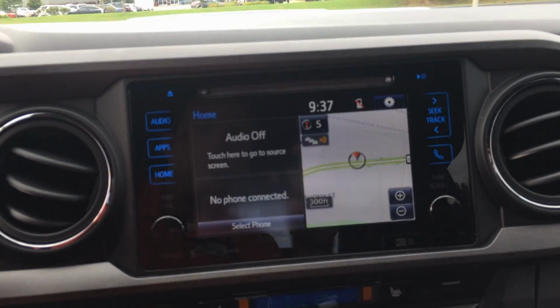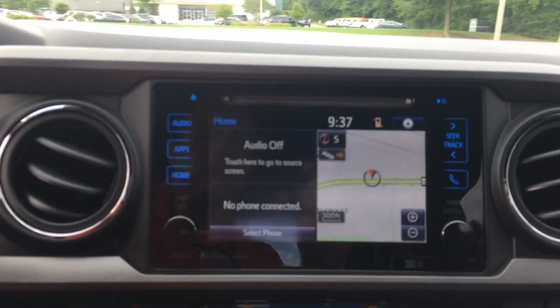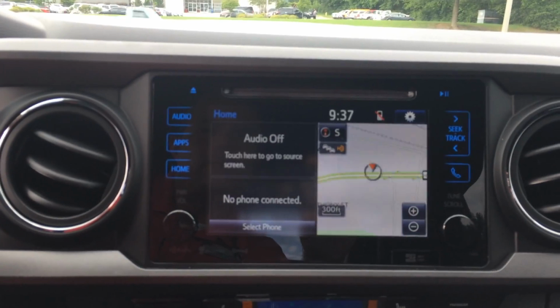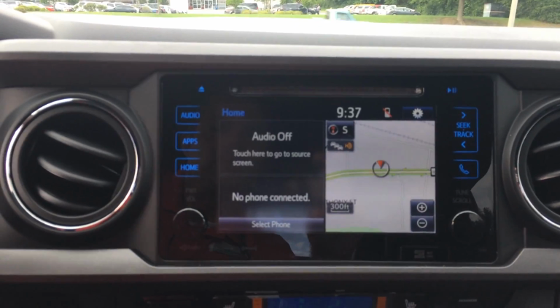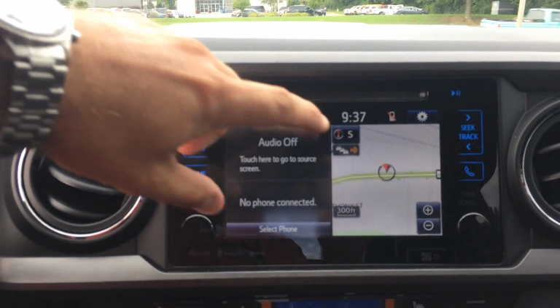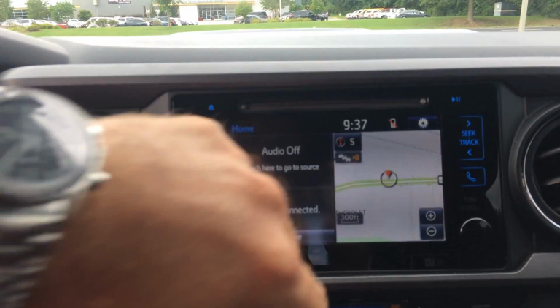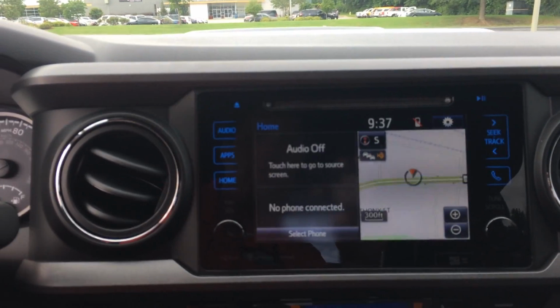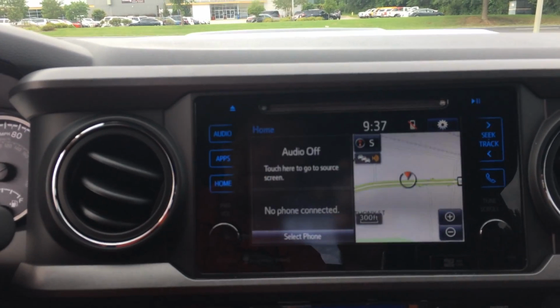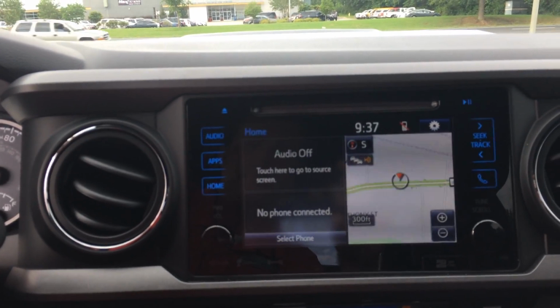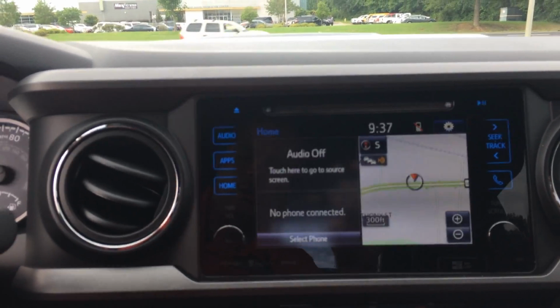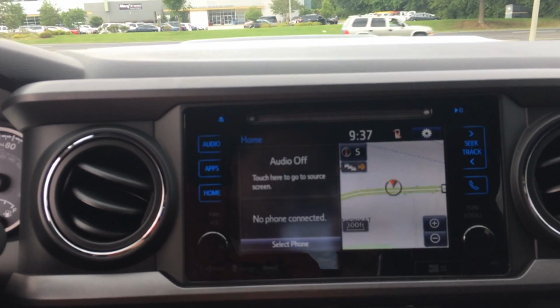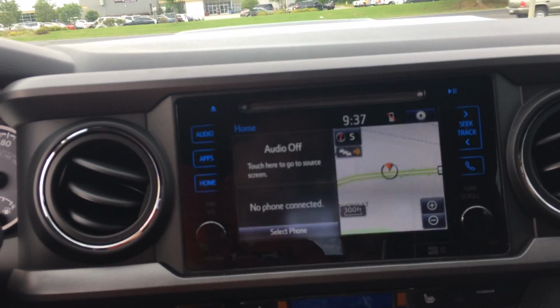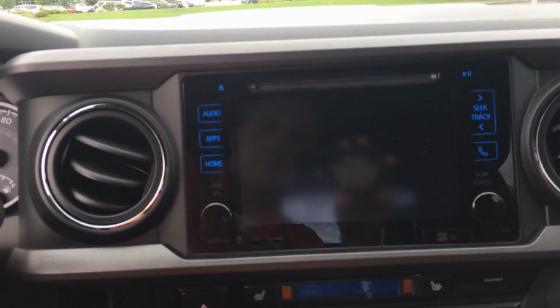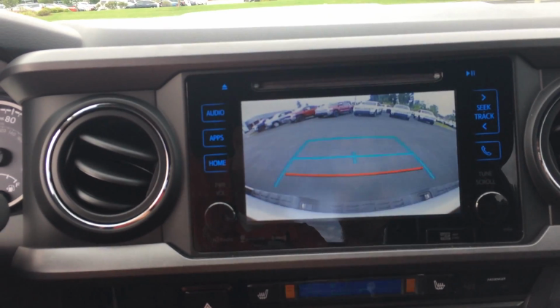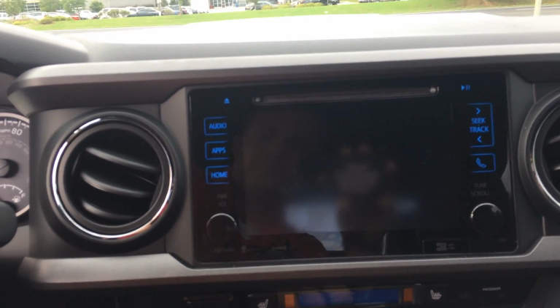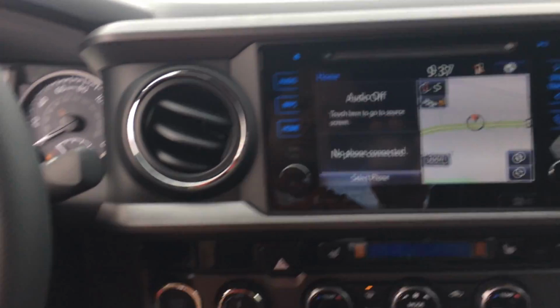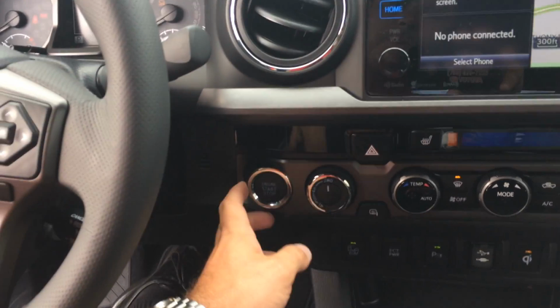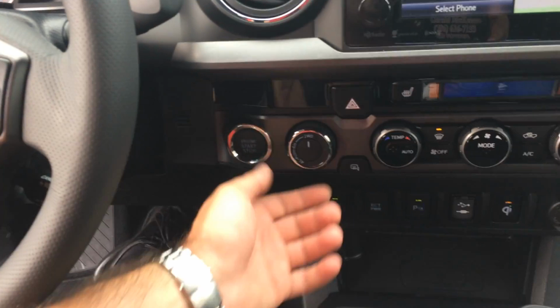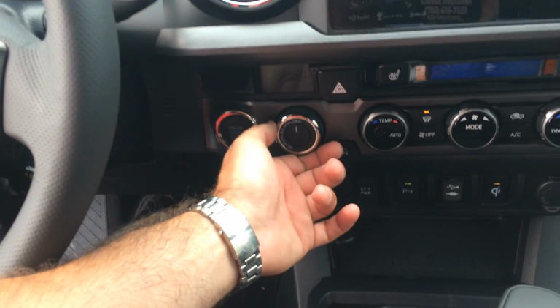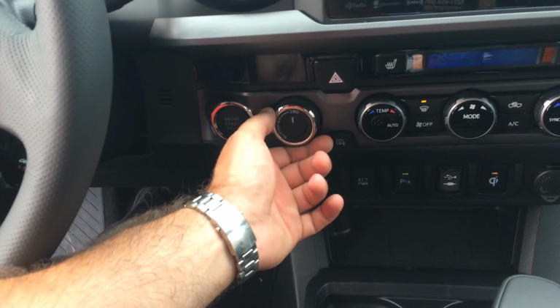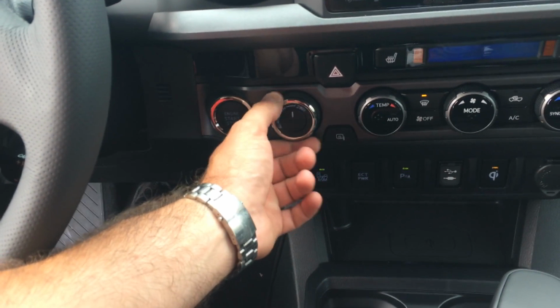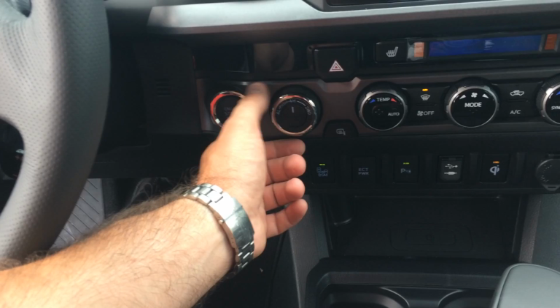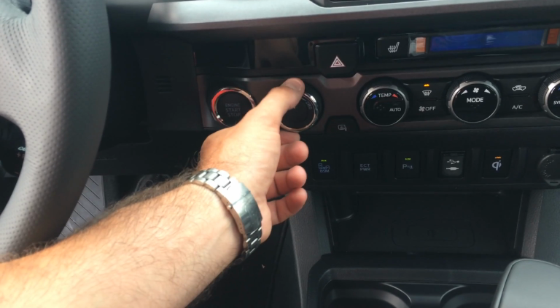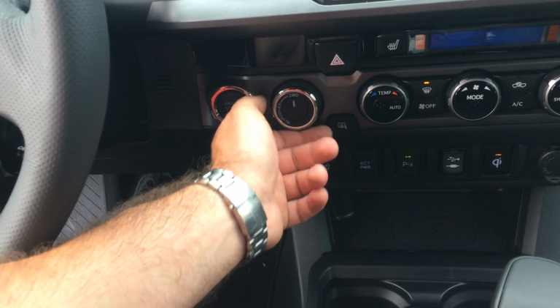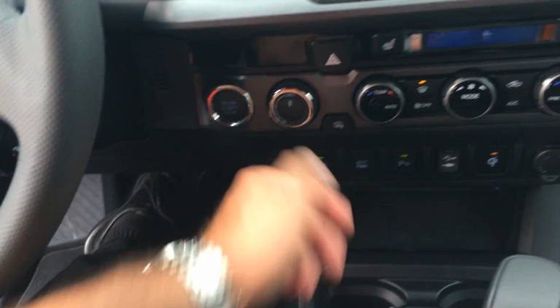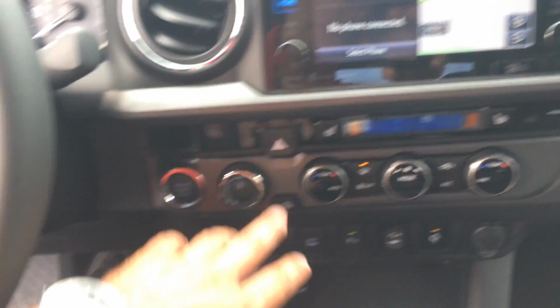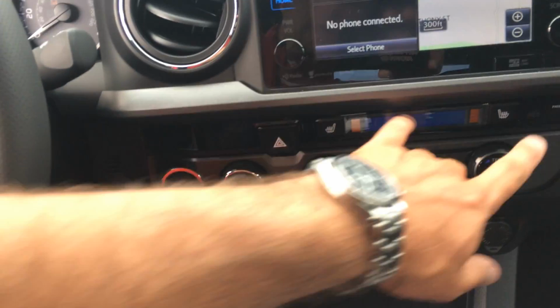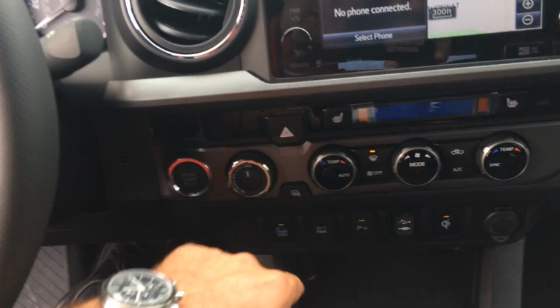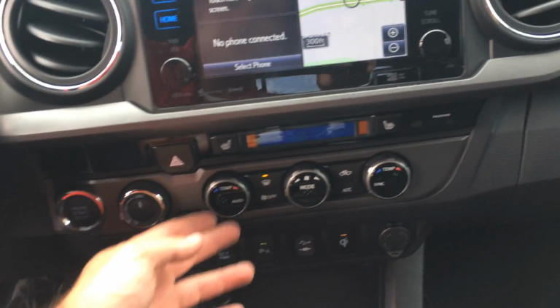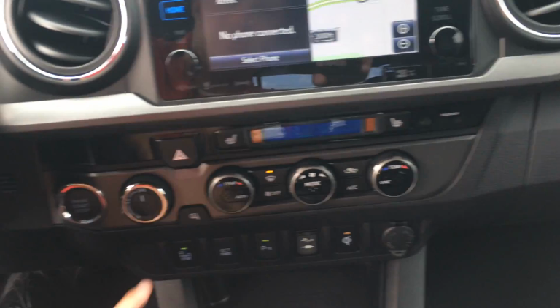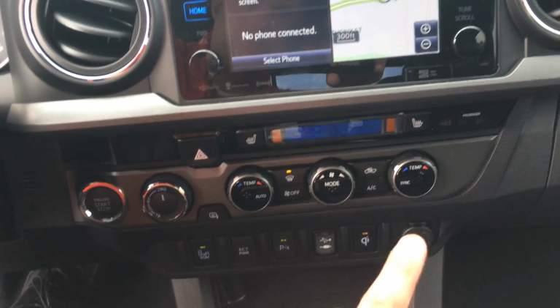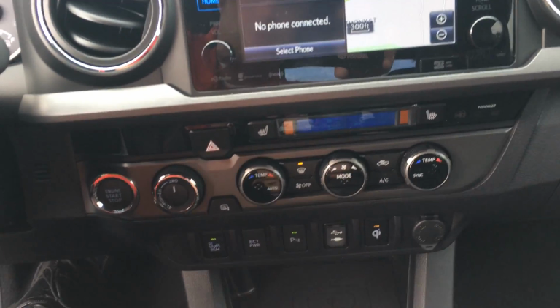Down here you've got your full touch screen — navigation, traffic, weather, and XM. Let me show you the backup camera real quick. Push button start, four-wheel drive — you can go to four high on the fly up to 62 miles per hour. Heated seats, climate controls, it is dual zone.